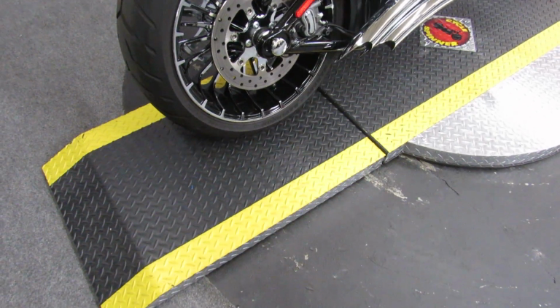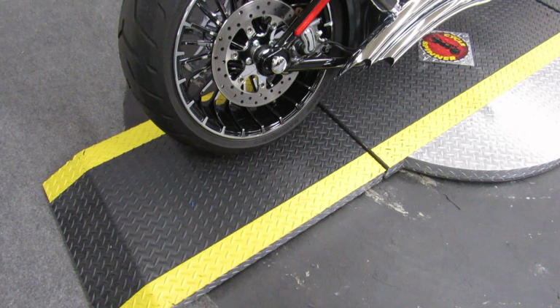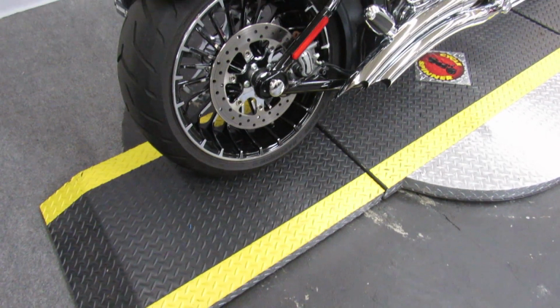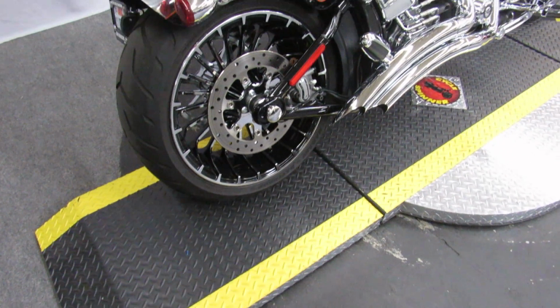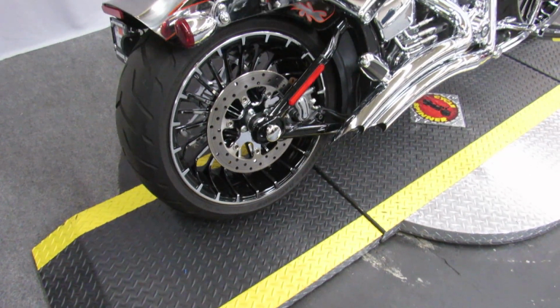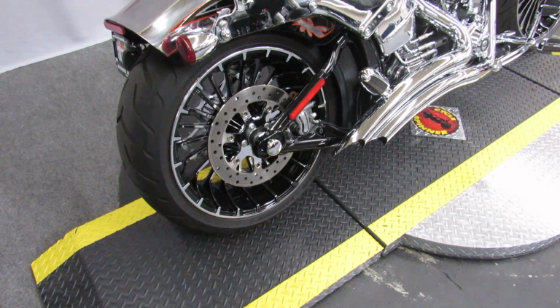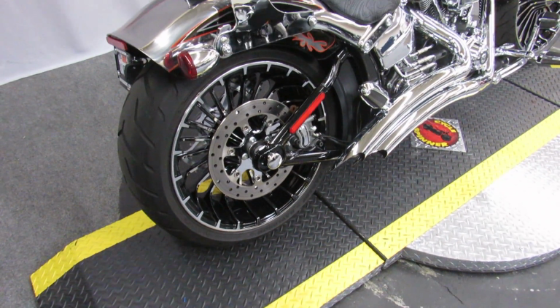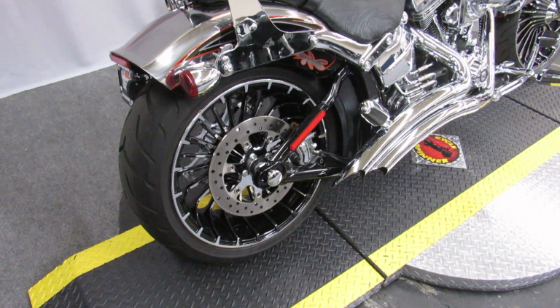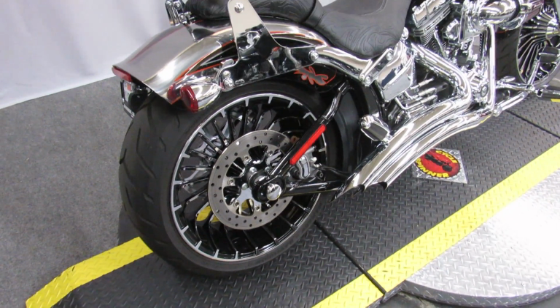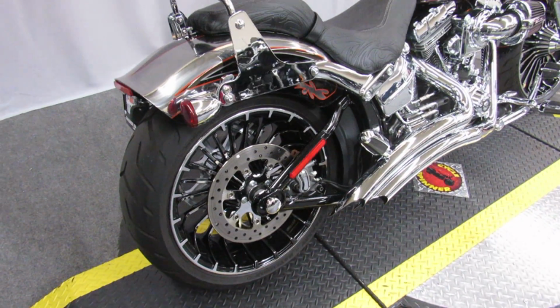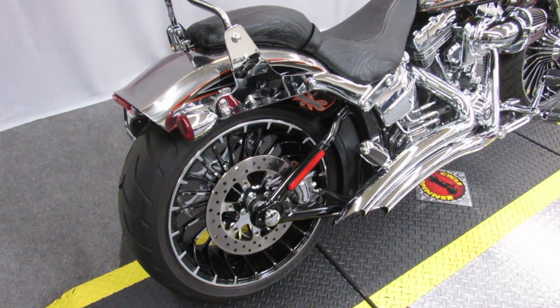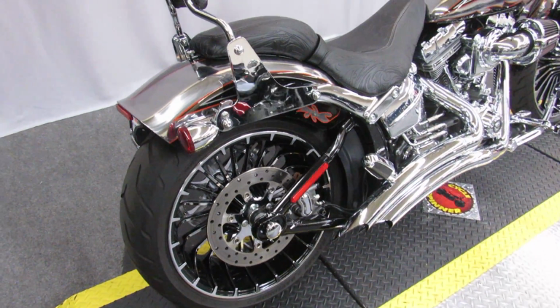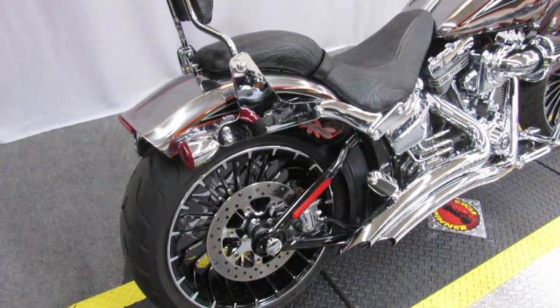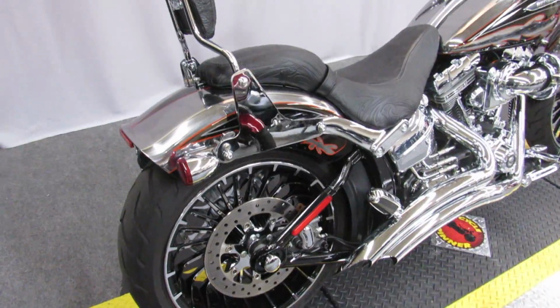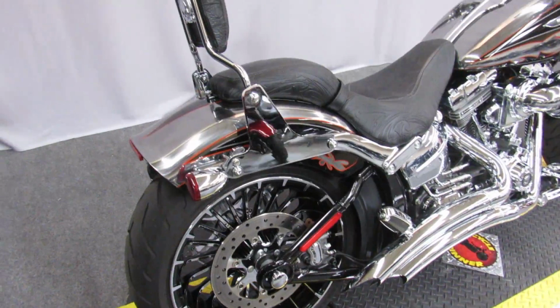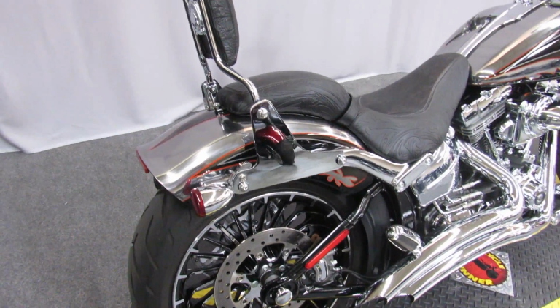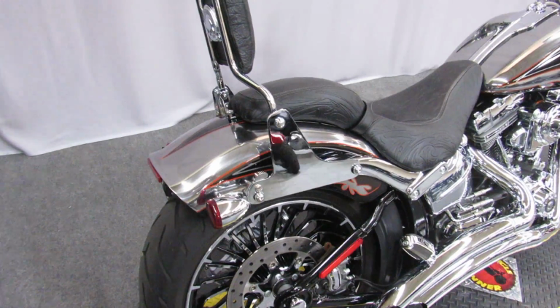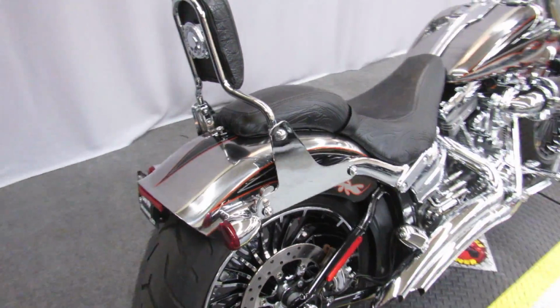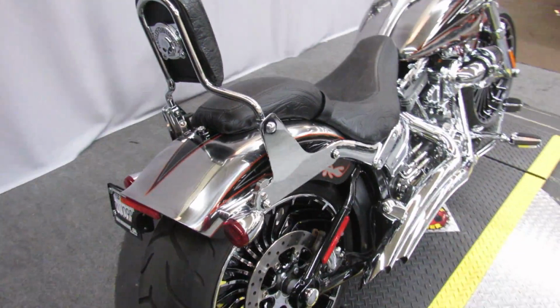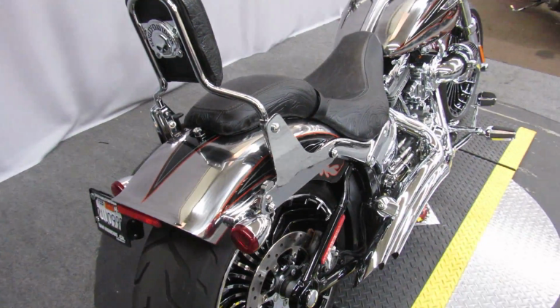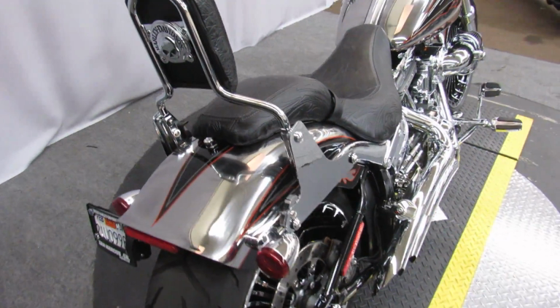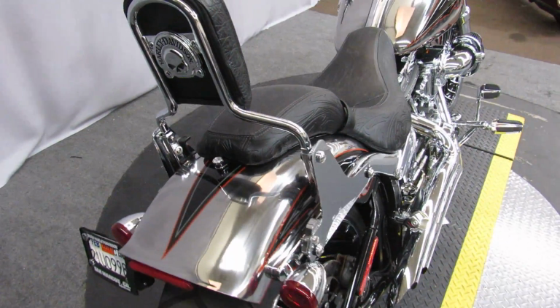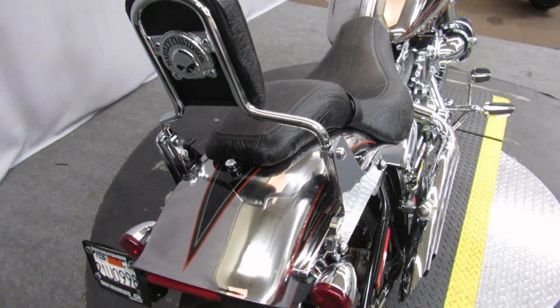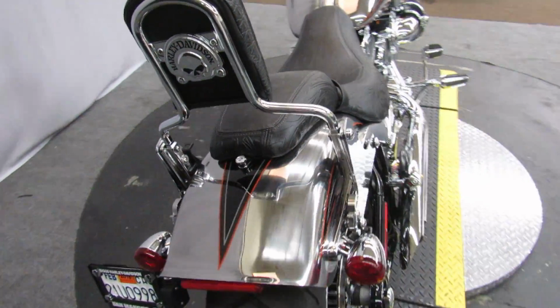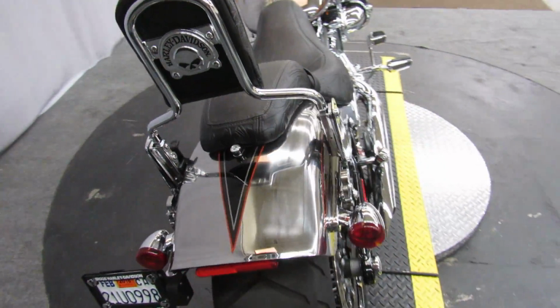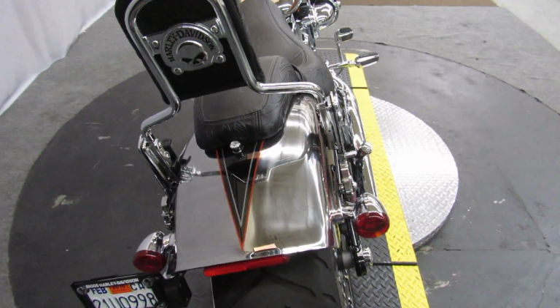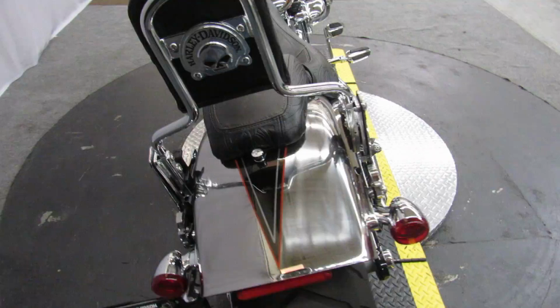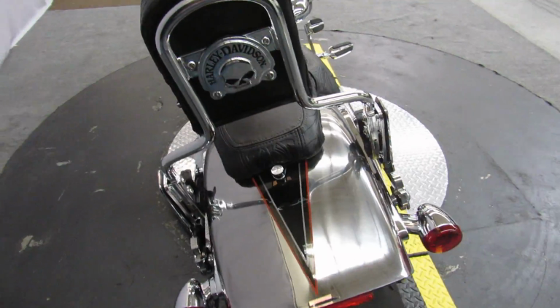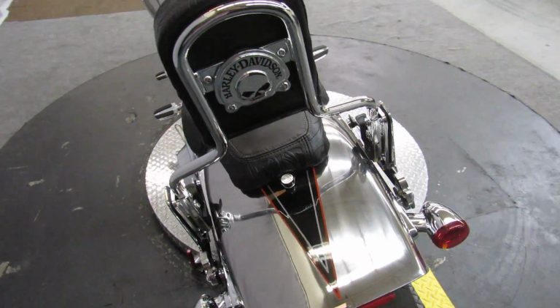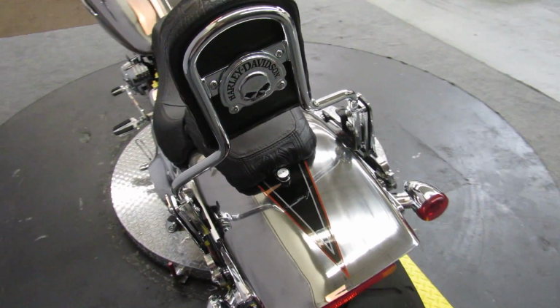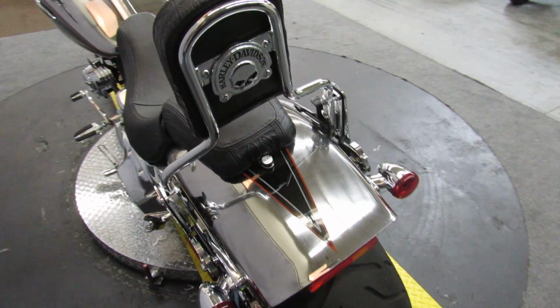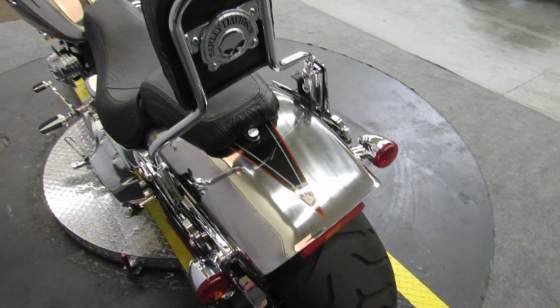If you like shiny things, you're gonna love this bike. It's almost a two-wheel DeLorean. It's a 2014 Softail Breakout.